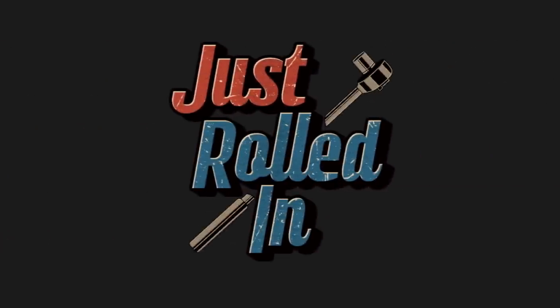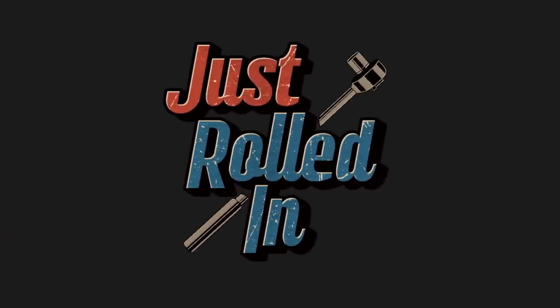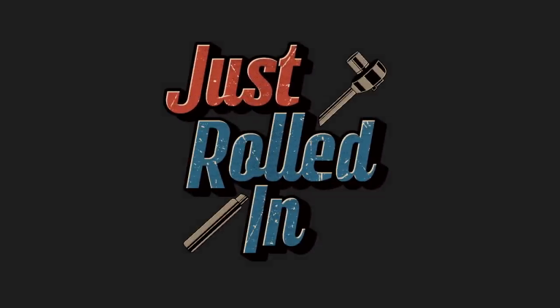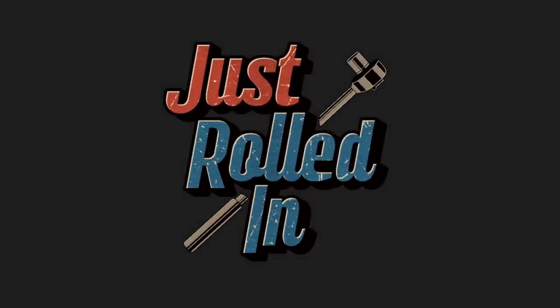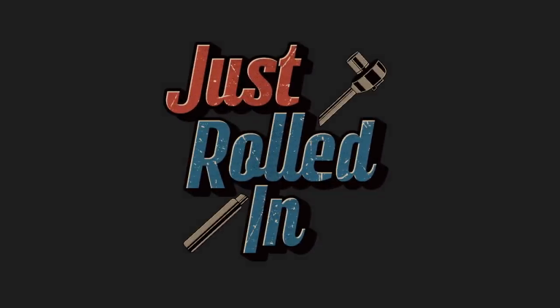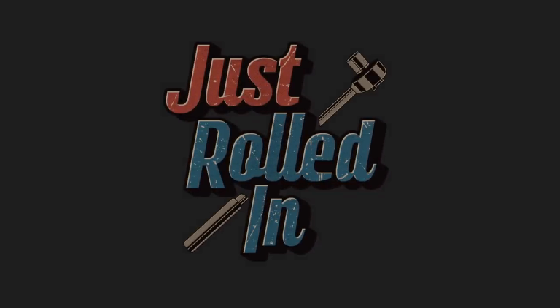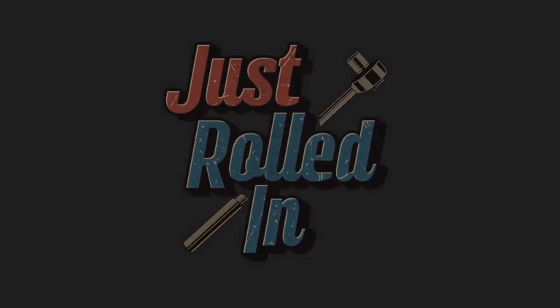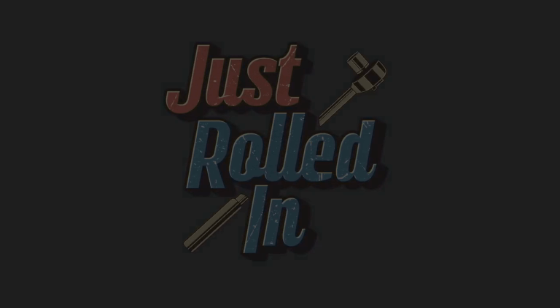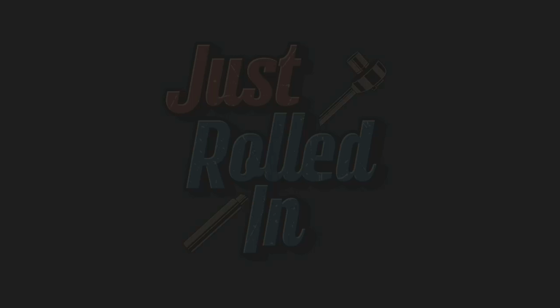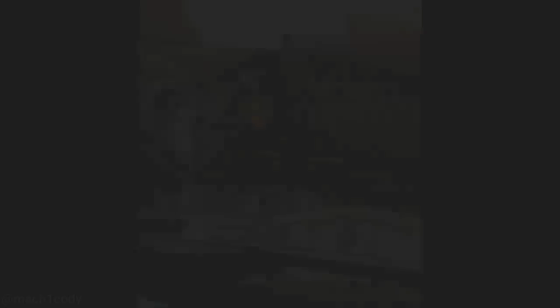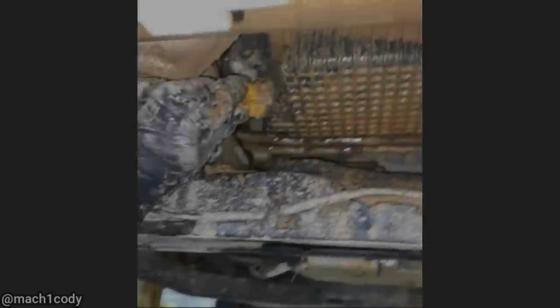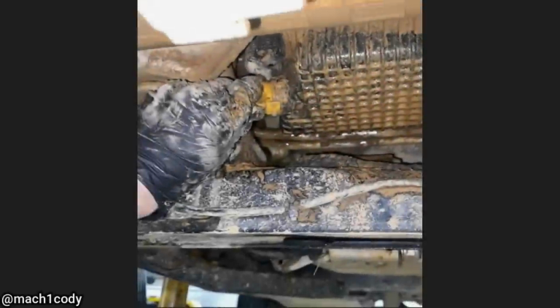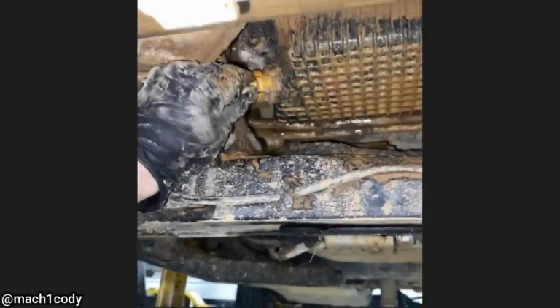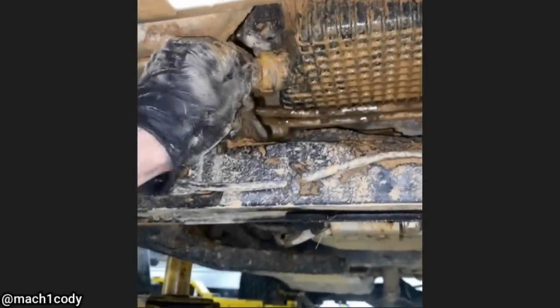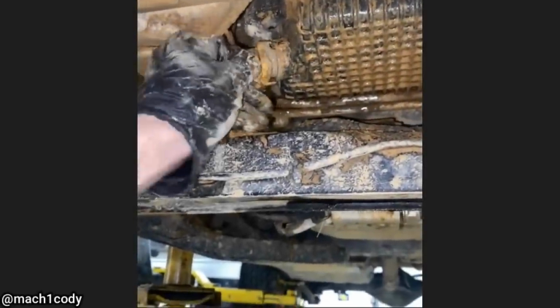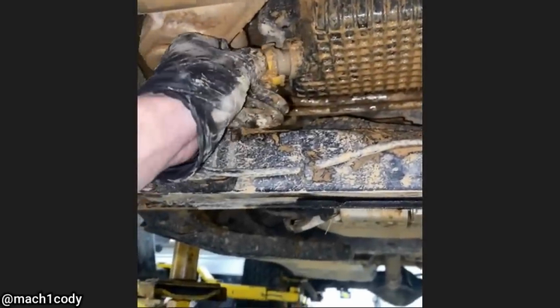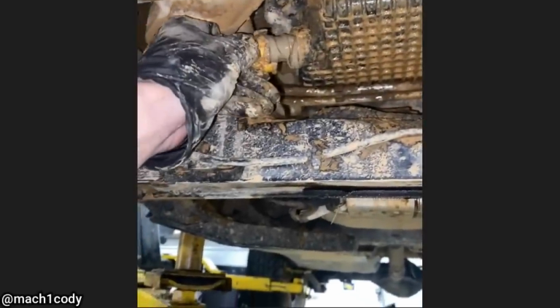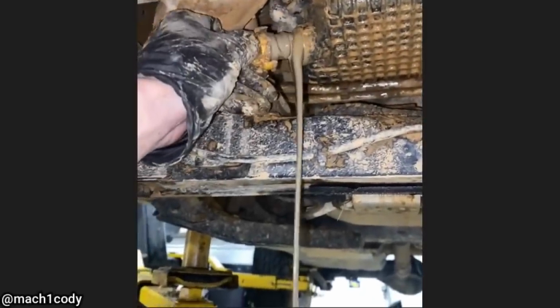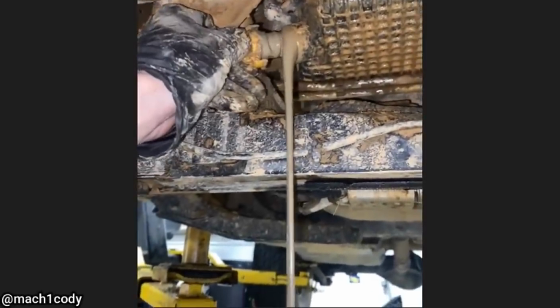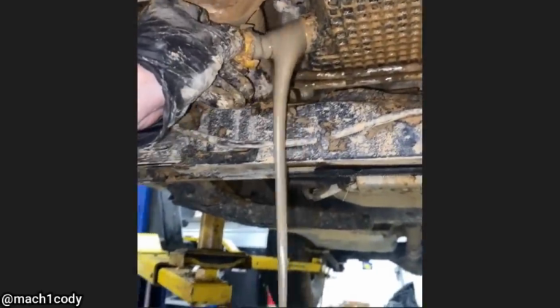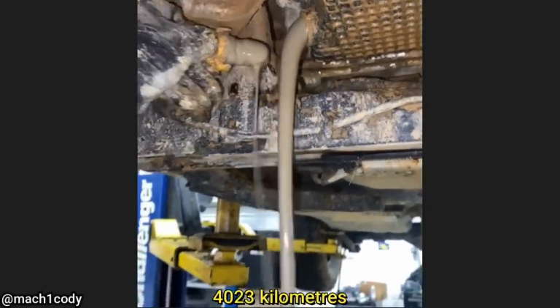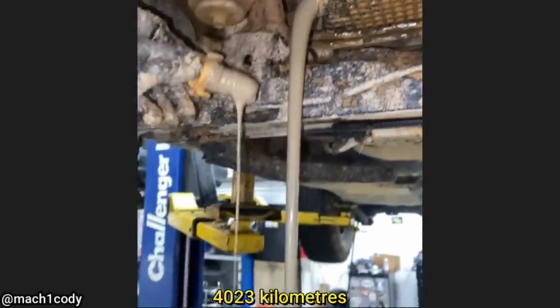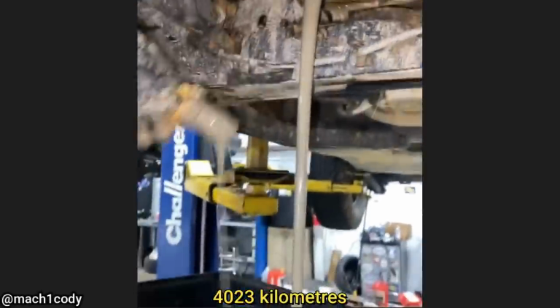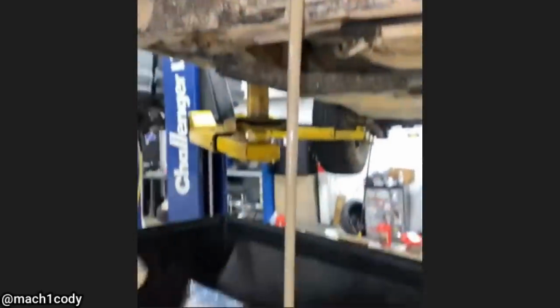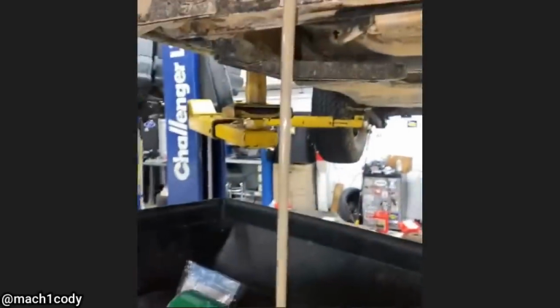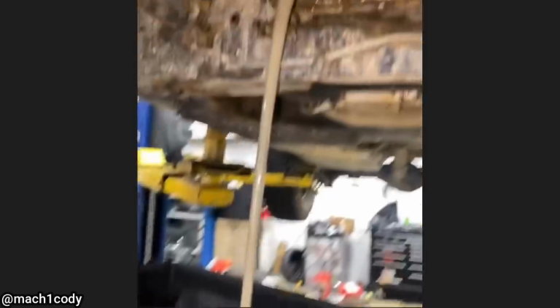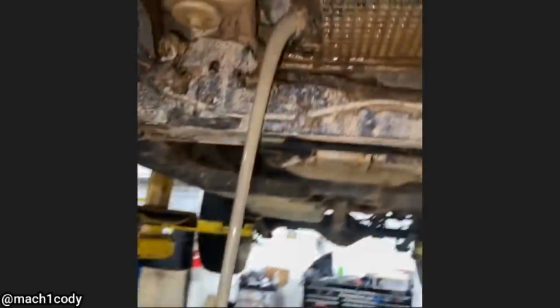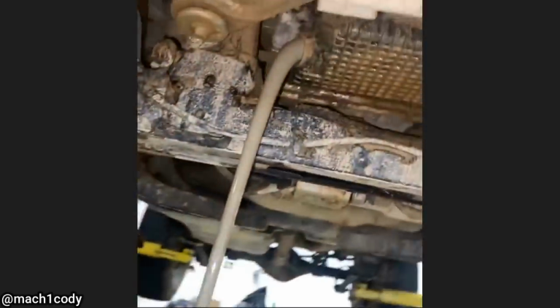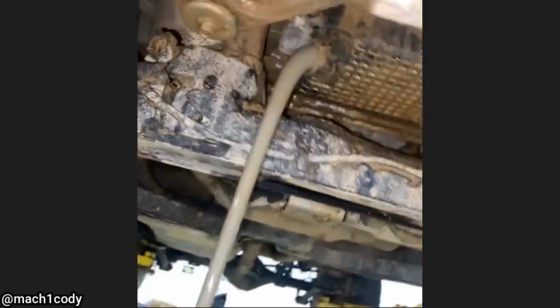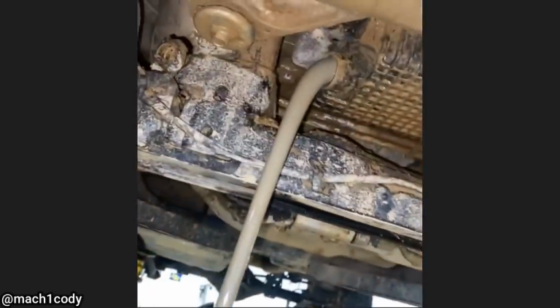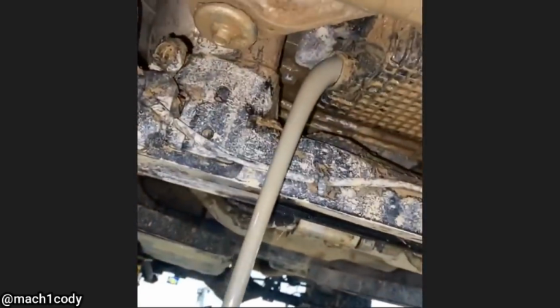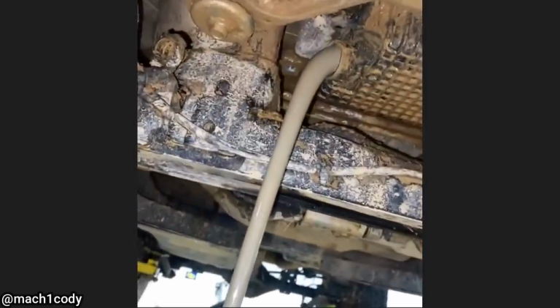Hey guys, welcome to a new episode of Just Rolled In. This customer went off-roading in their new Ford Bronco with only 2,500 miles on it and ended up hydro-locking their engine. The customer ended up paying to get a new engine installed.